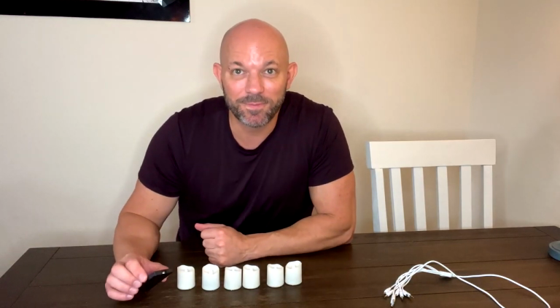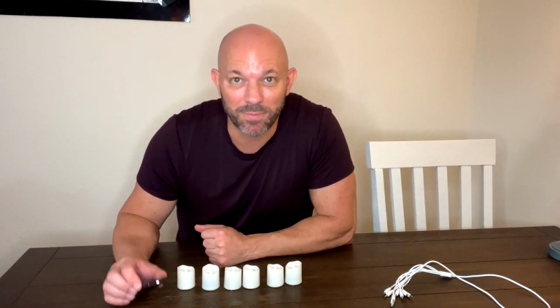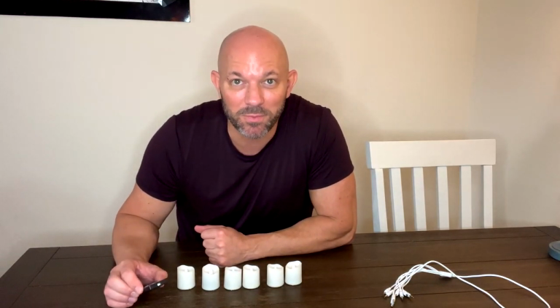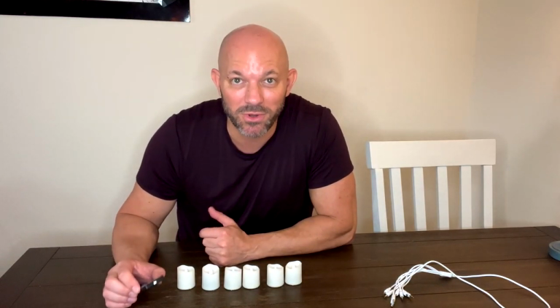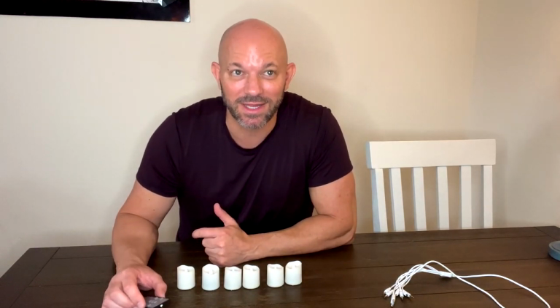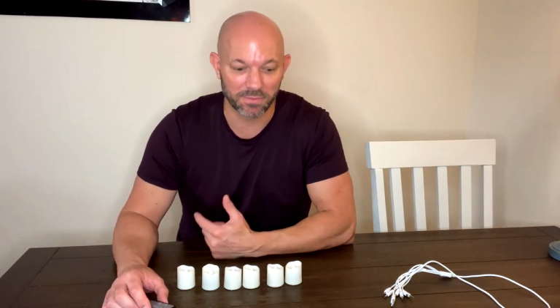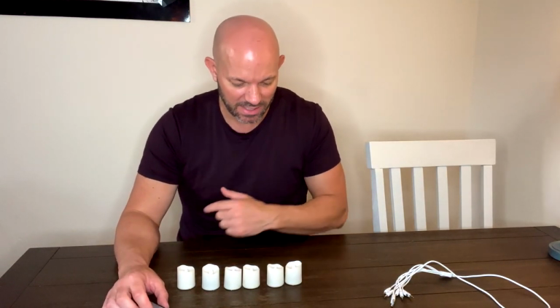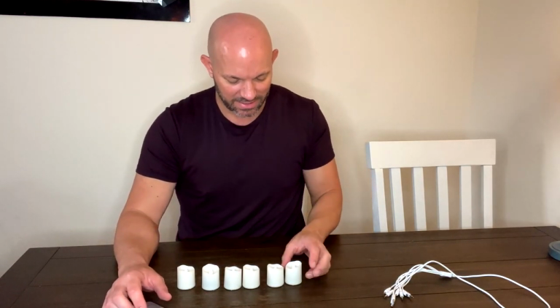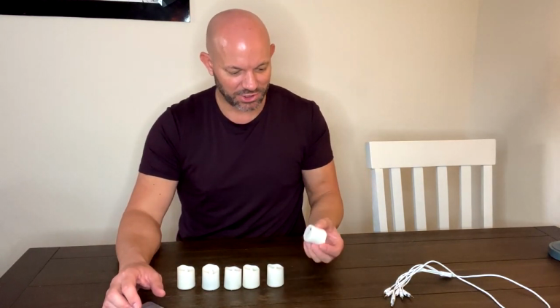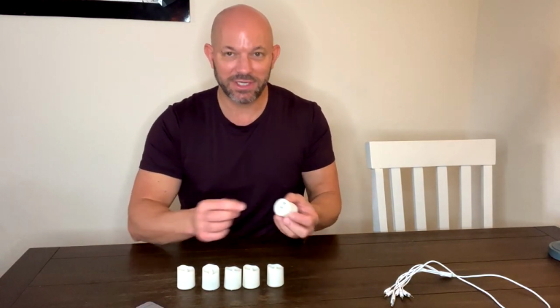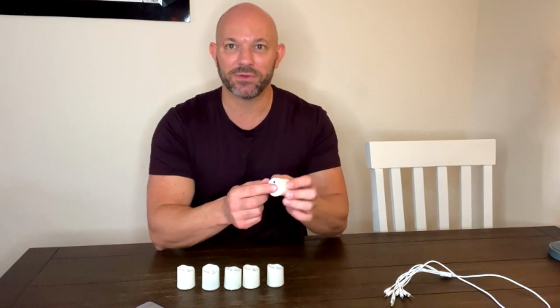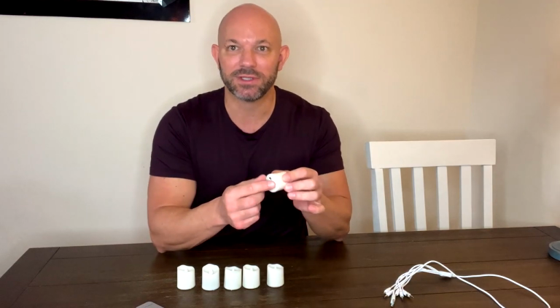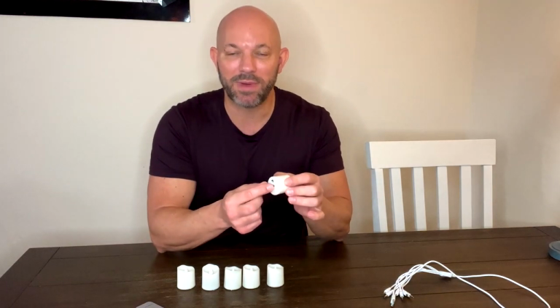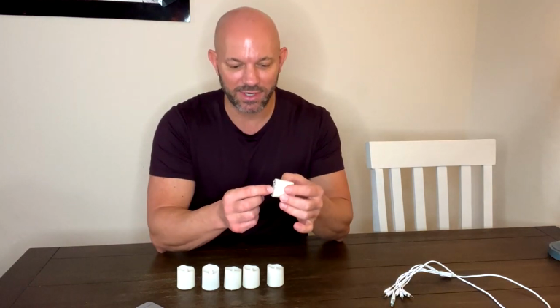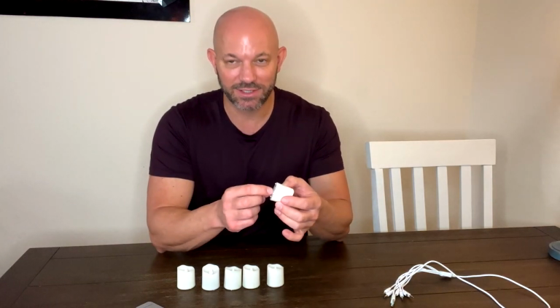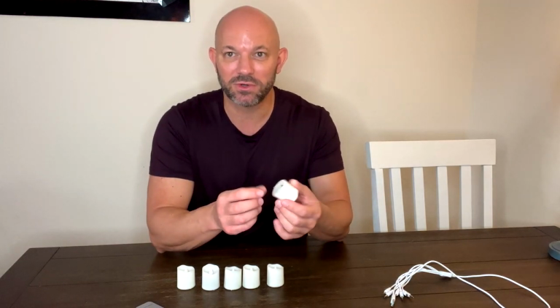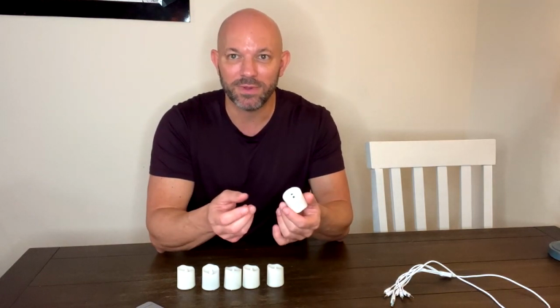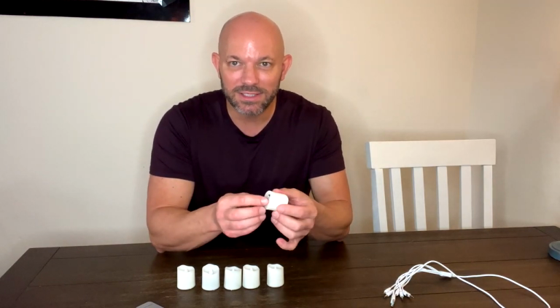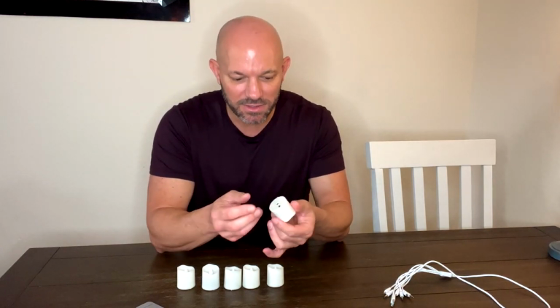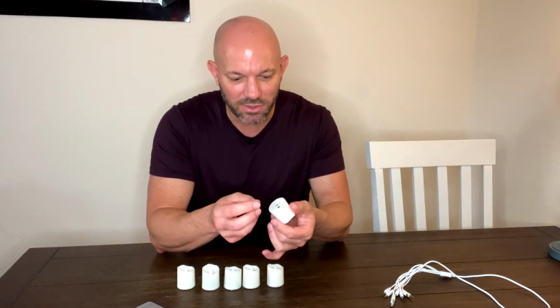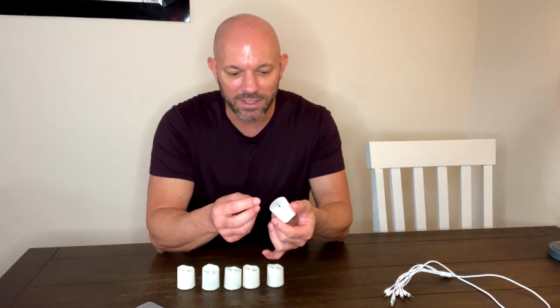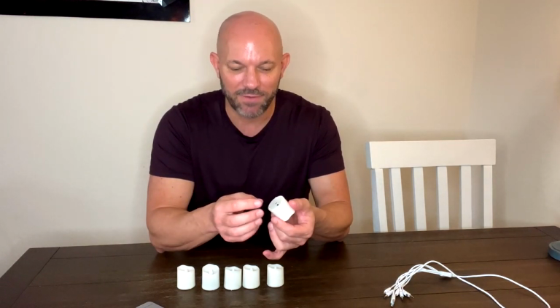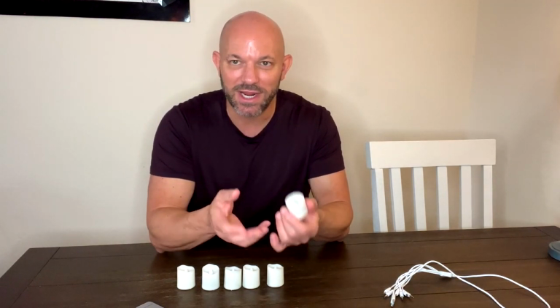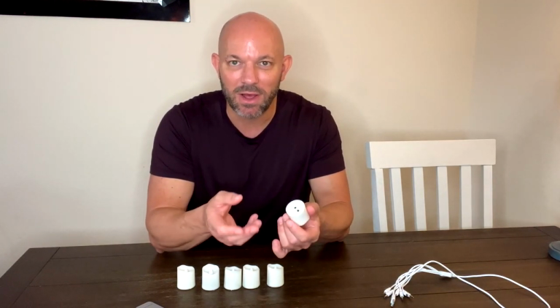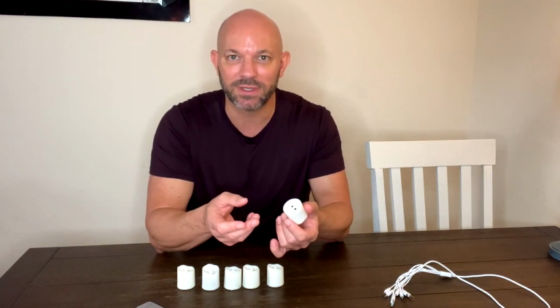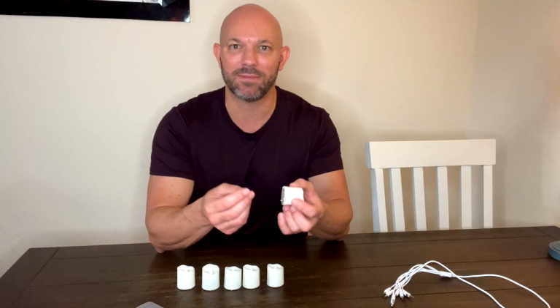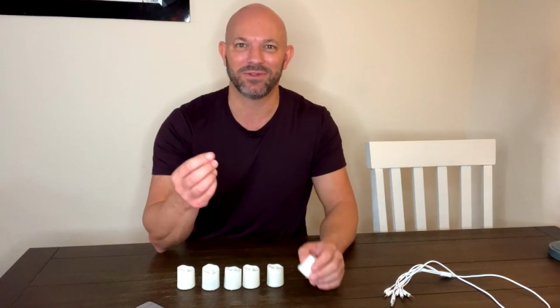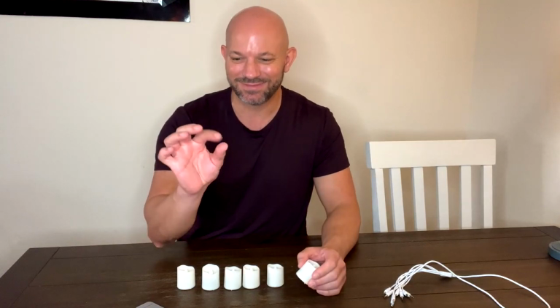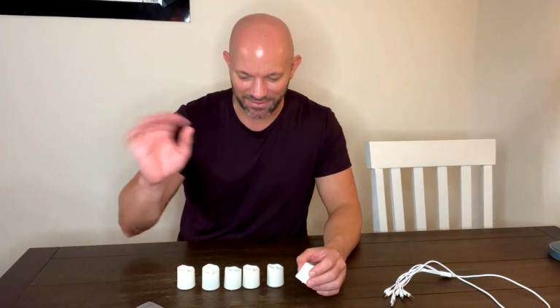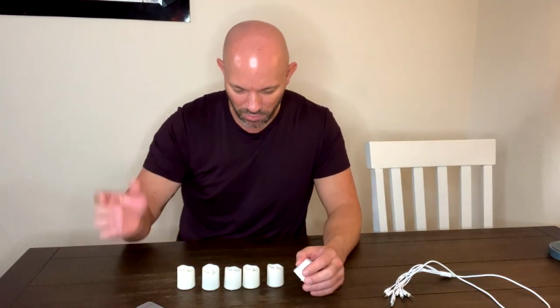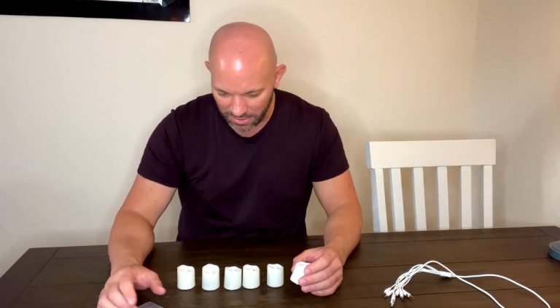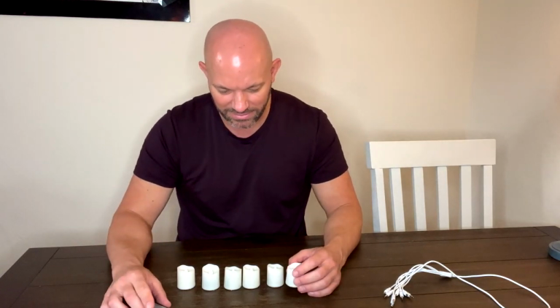The problem with most tea lights for me is changing out the little batteries — it's annoying to have to change them all the time, and then you have to throw them away. I don't like that.